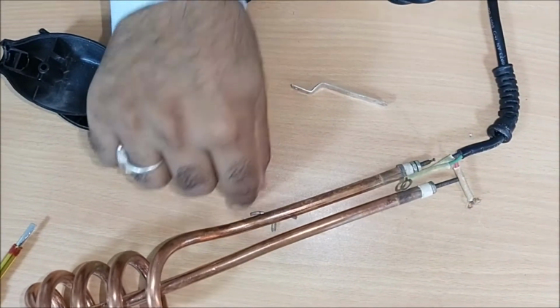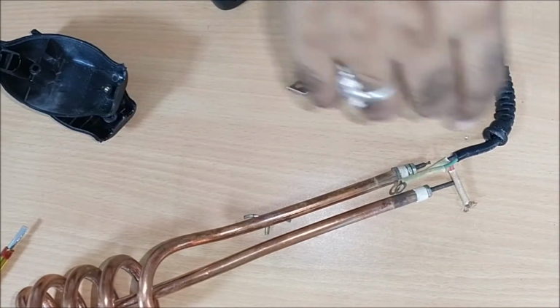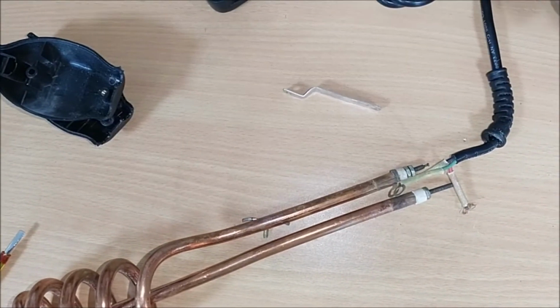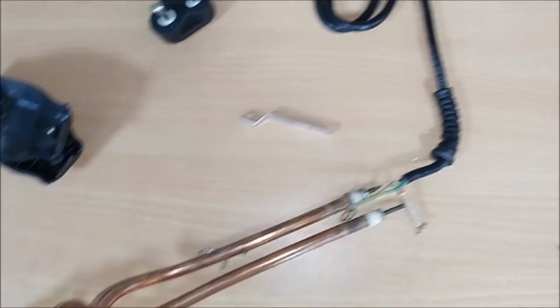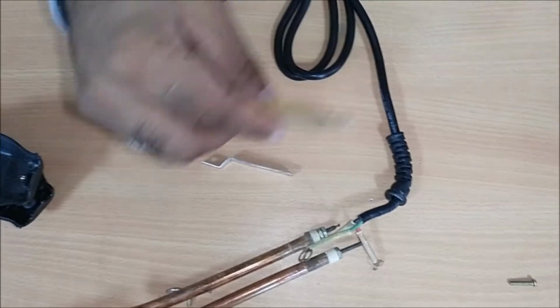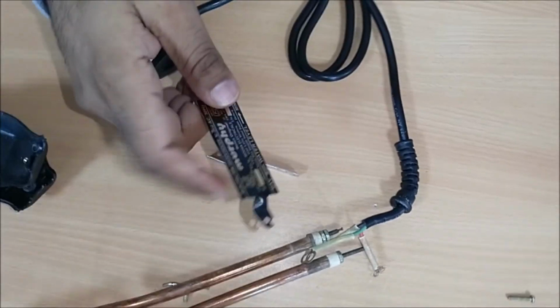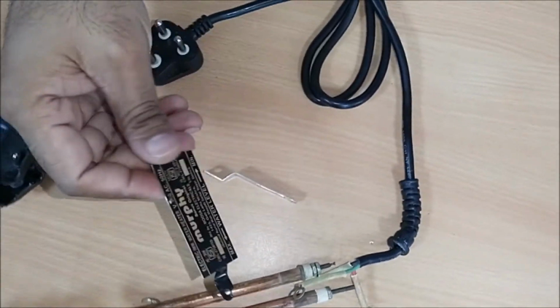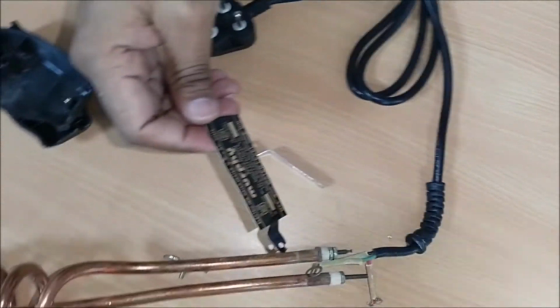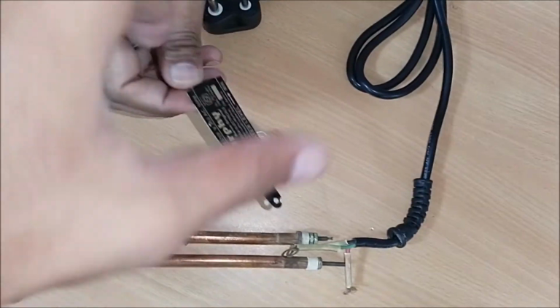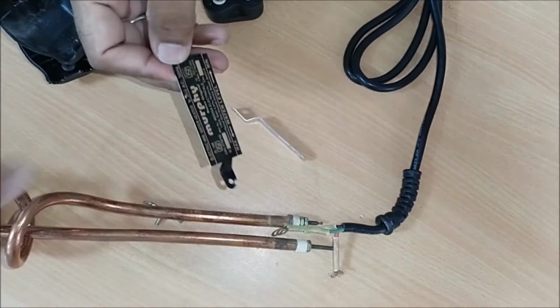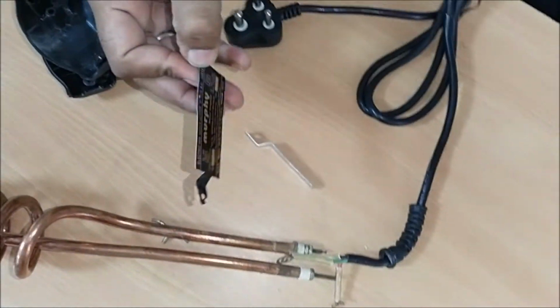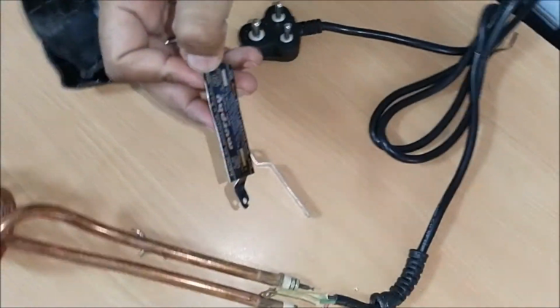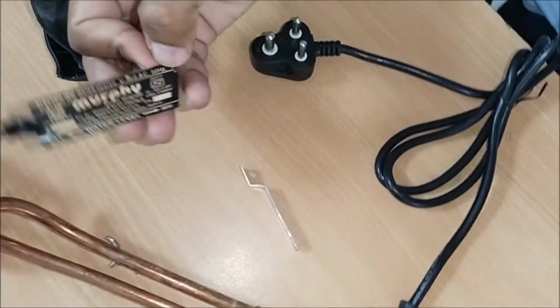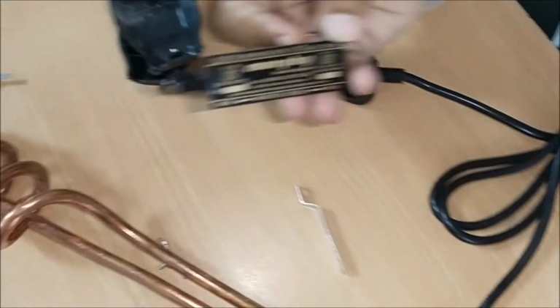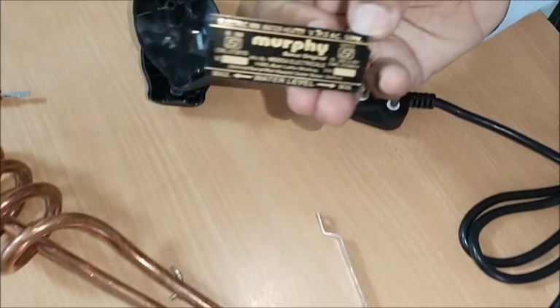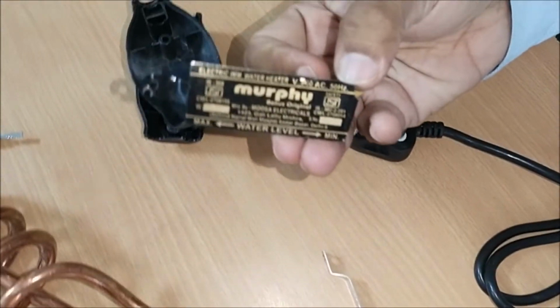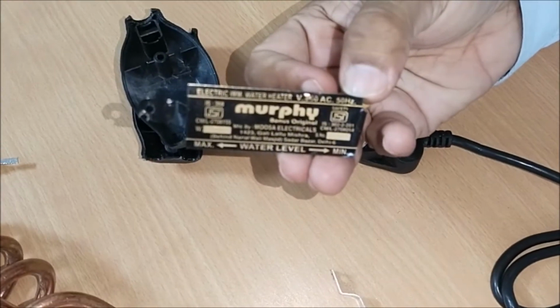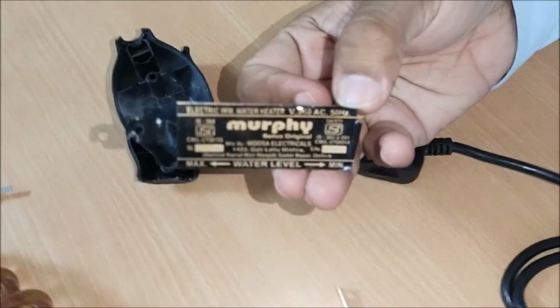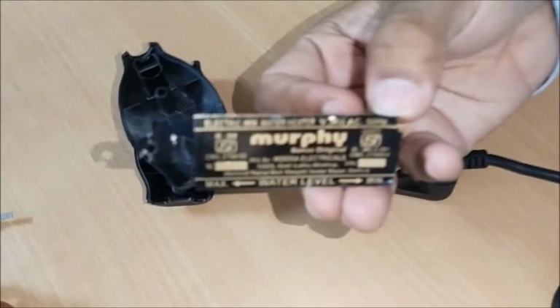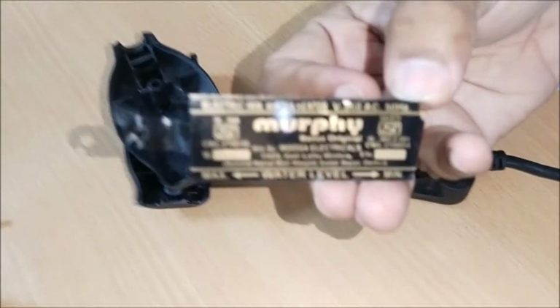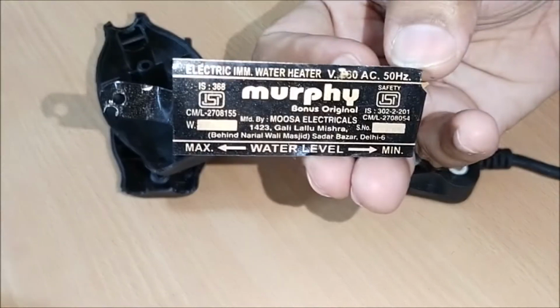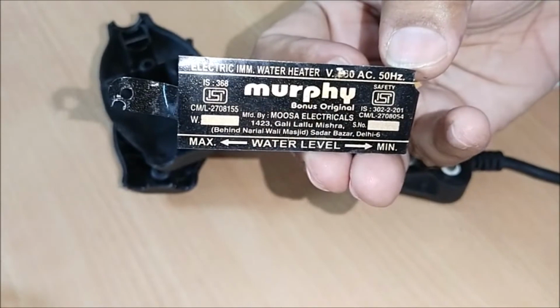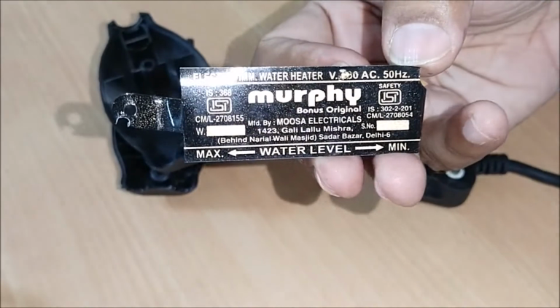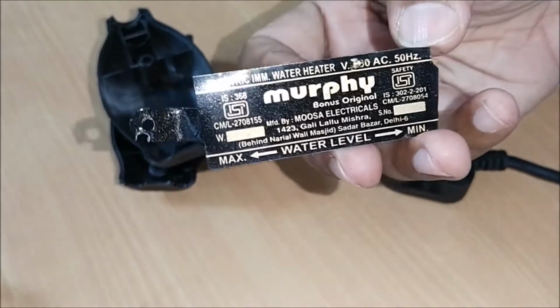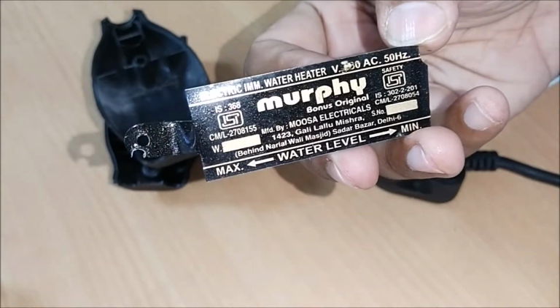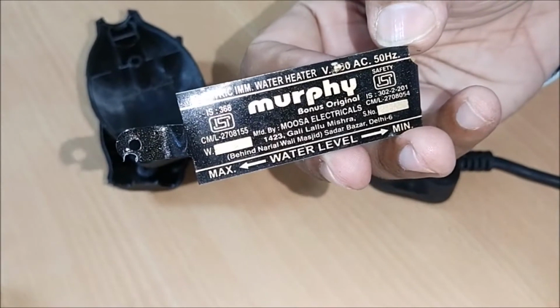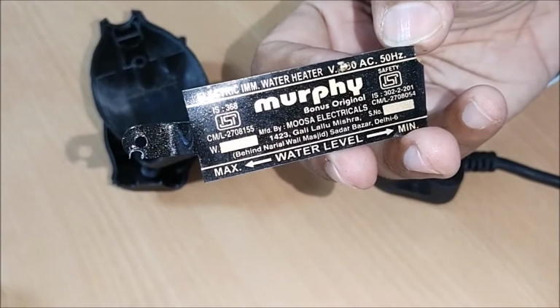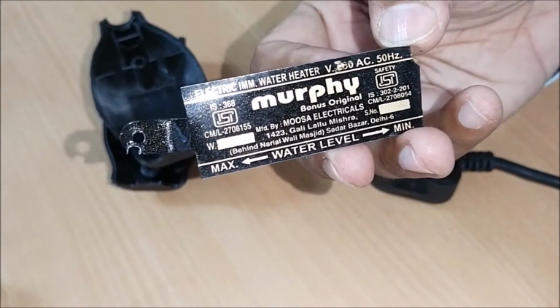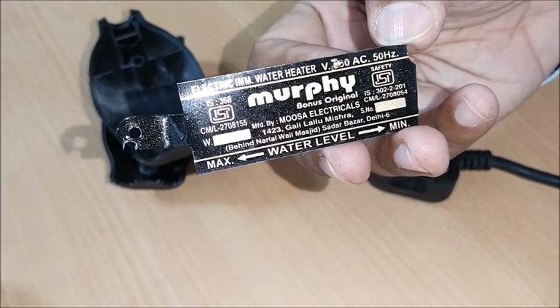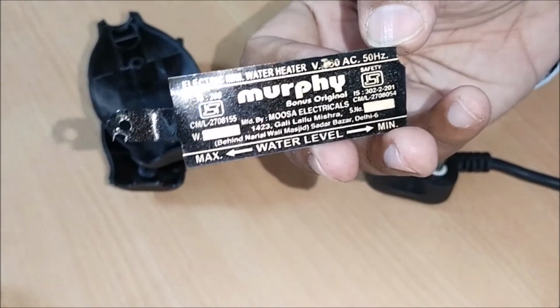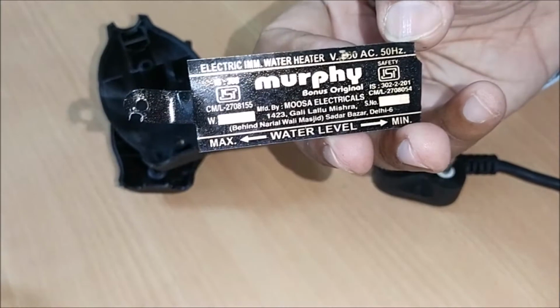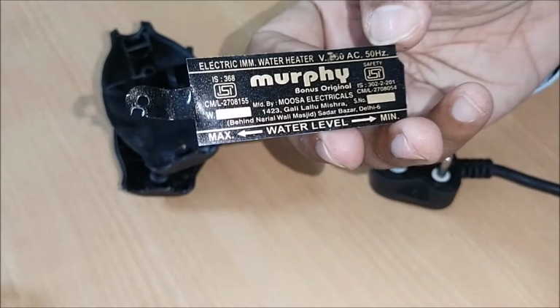There are parts of the Immersion Water Heater — I am going to see how much minimum to get lost. This is Murphy Company.